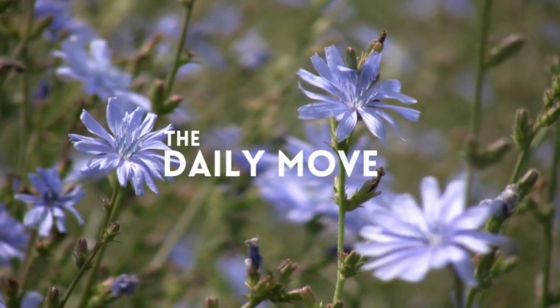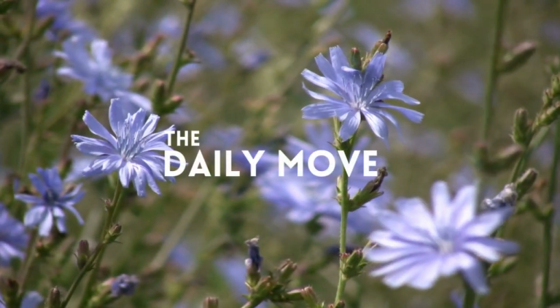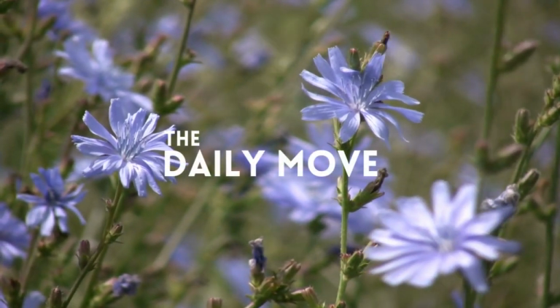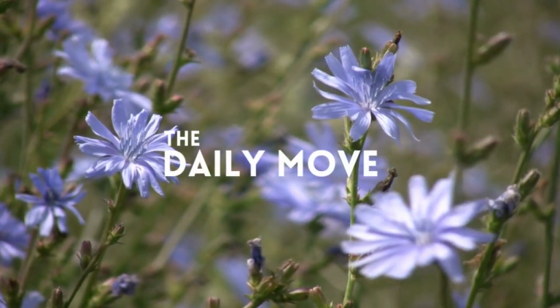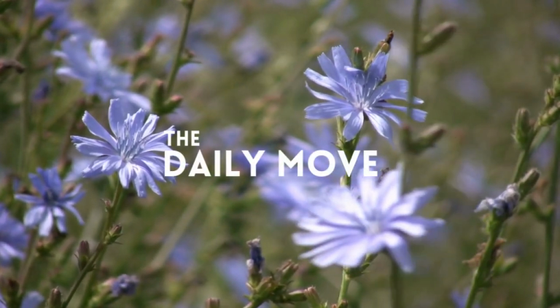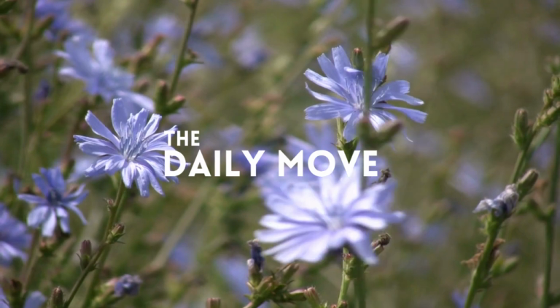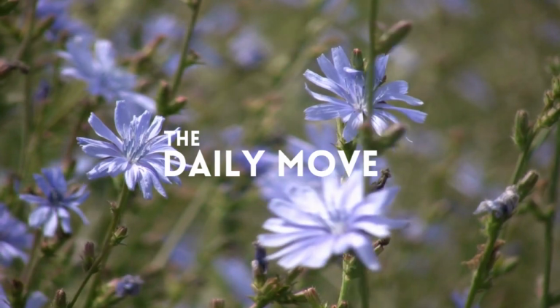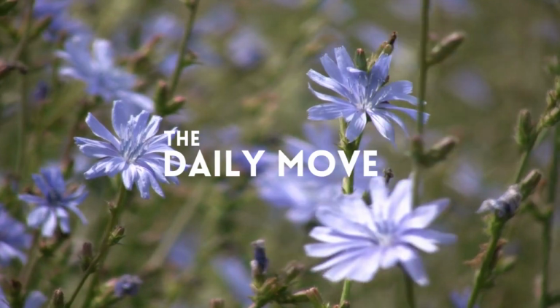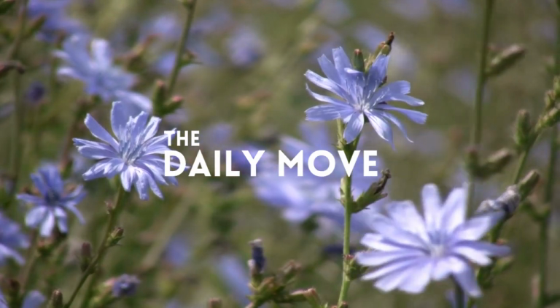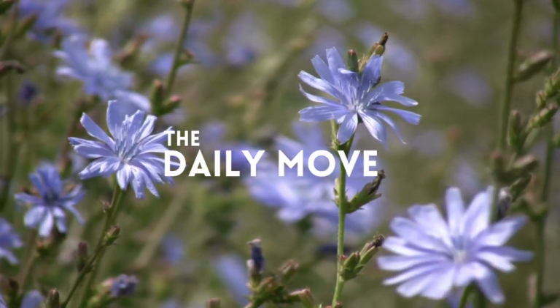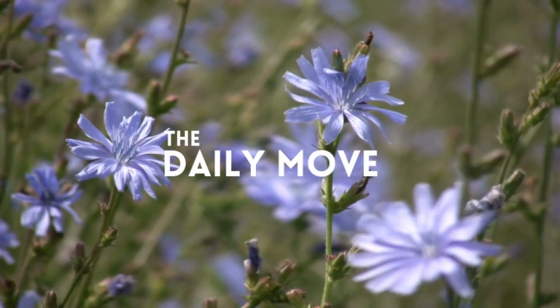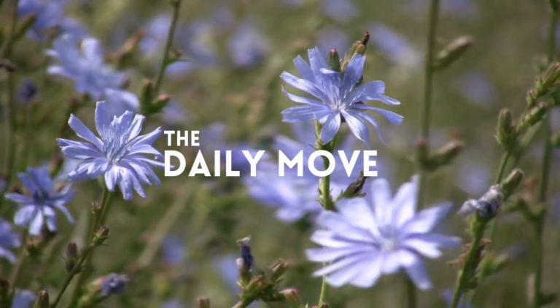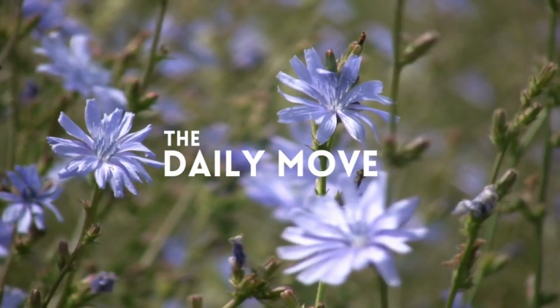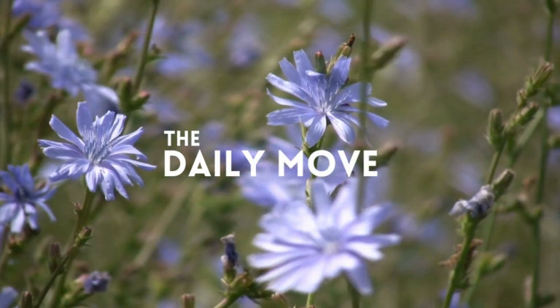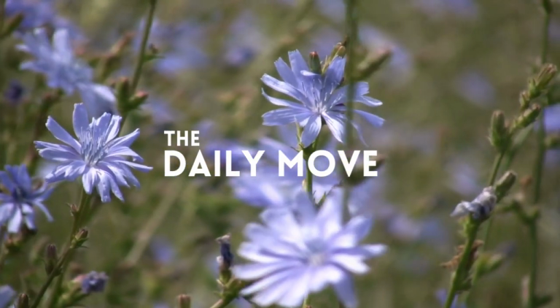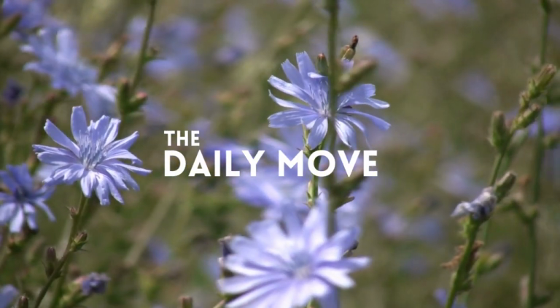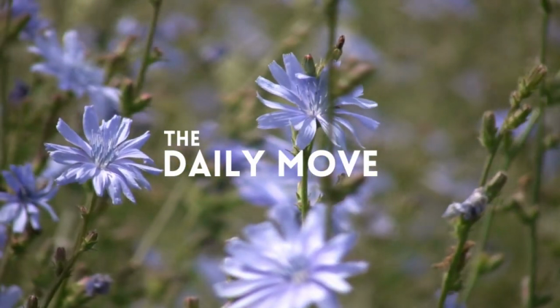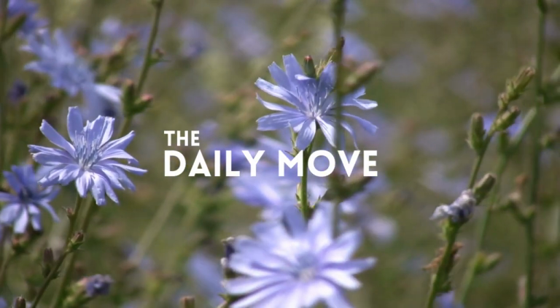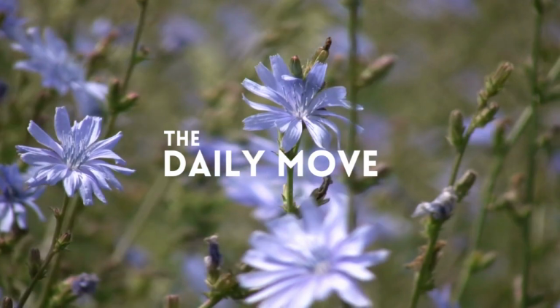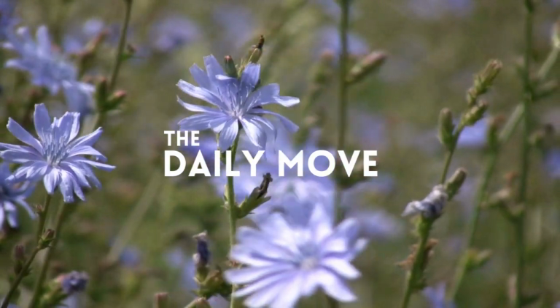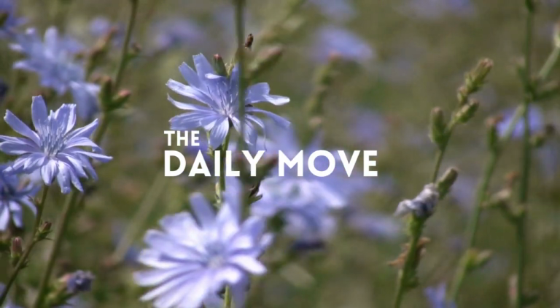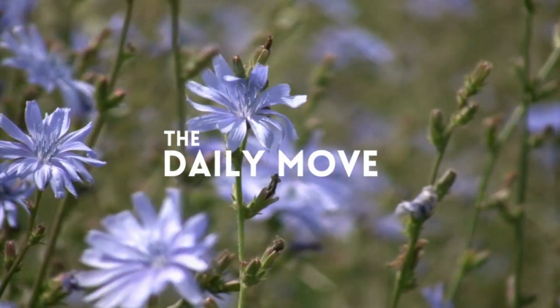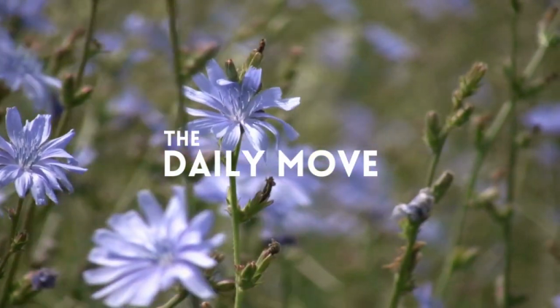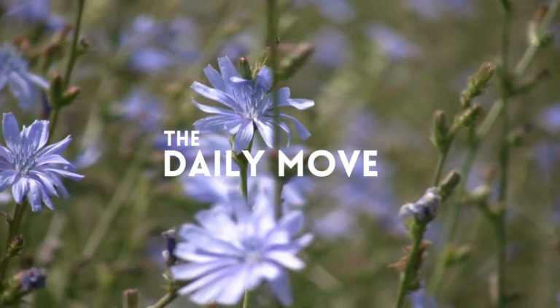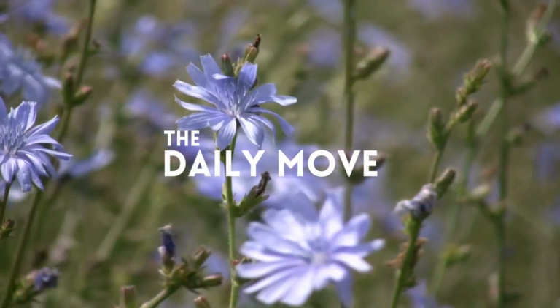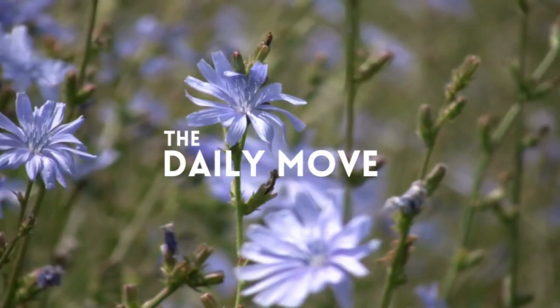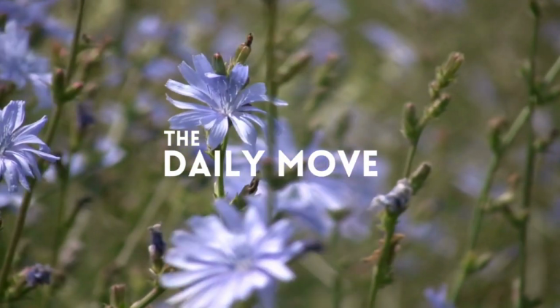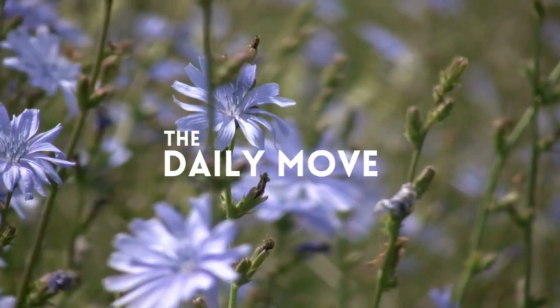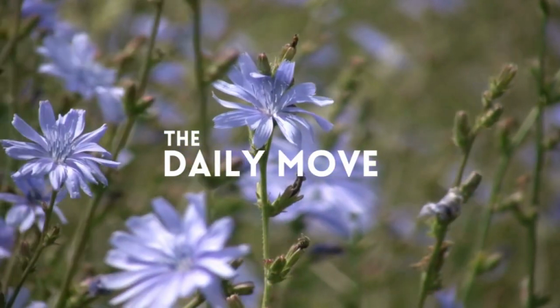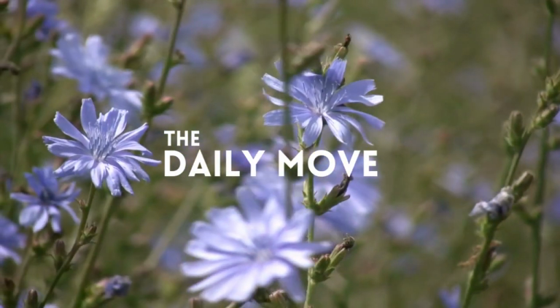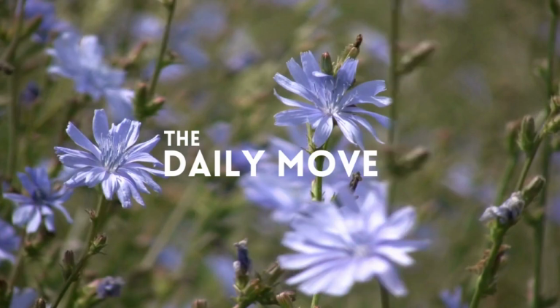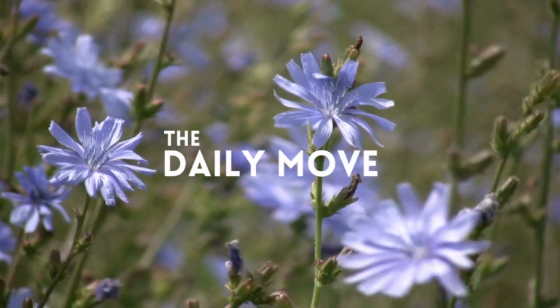Thank you for joining The Daily Move on this guided meditation. Visit our channel to find other meditations, well-being ideas and more.